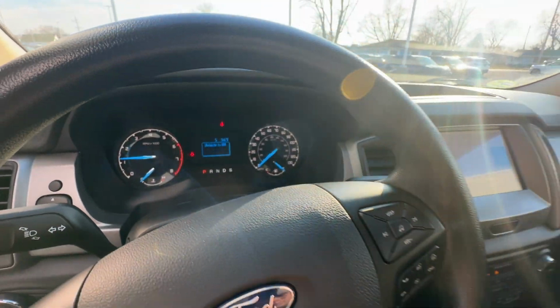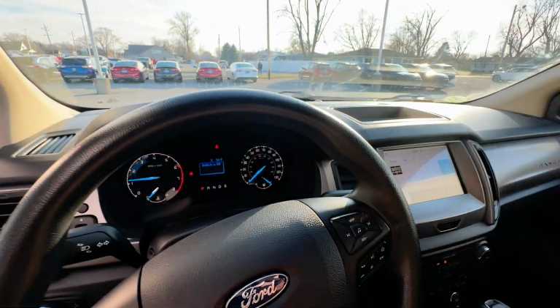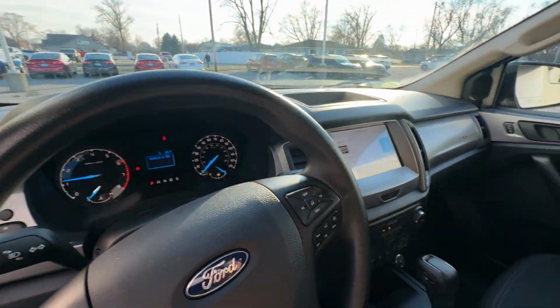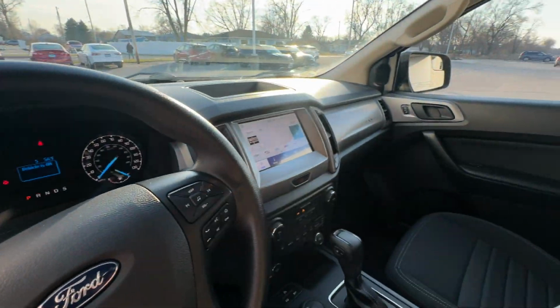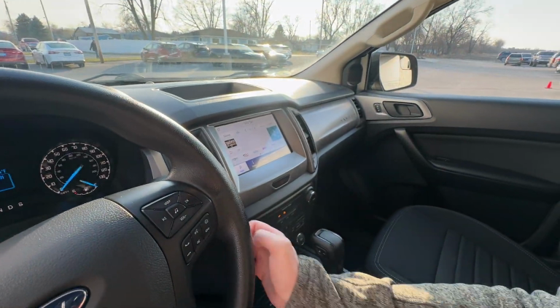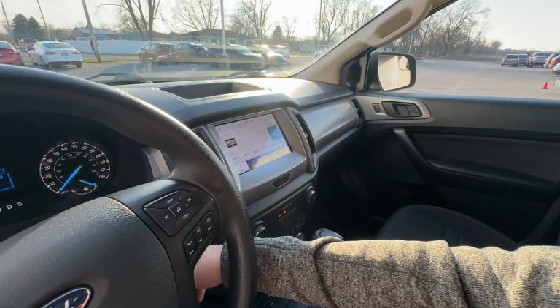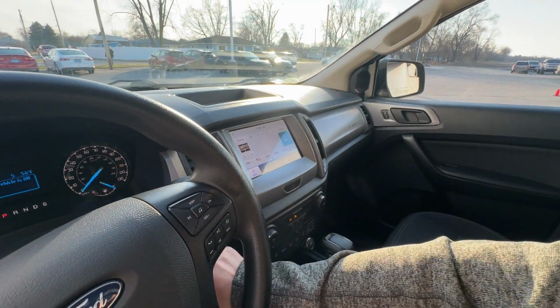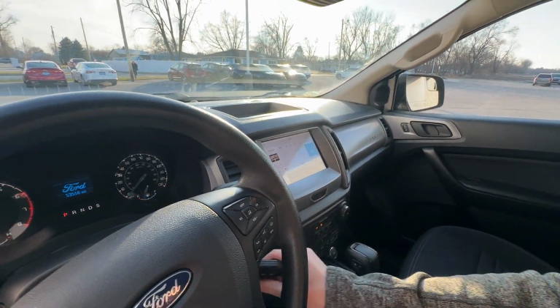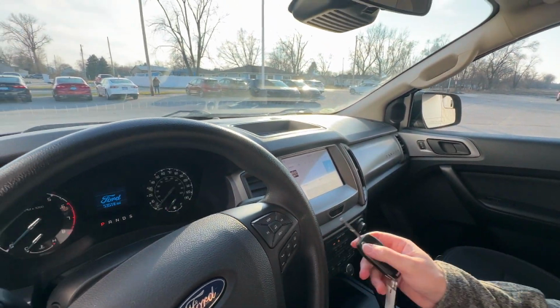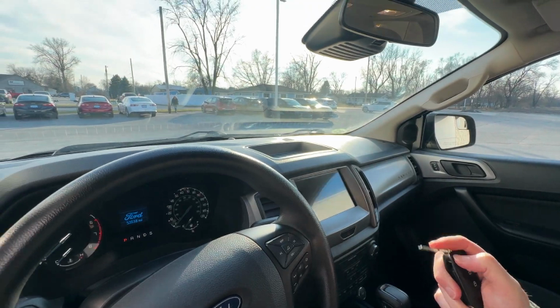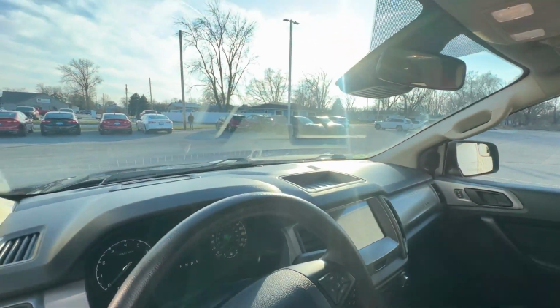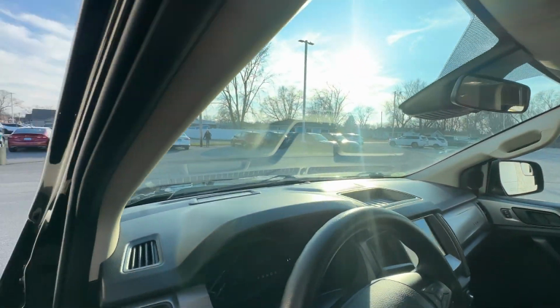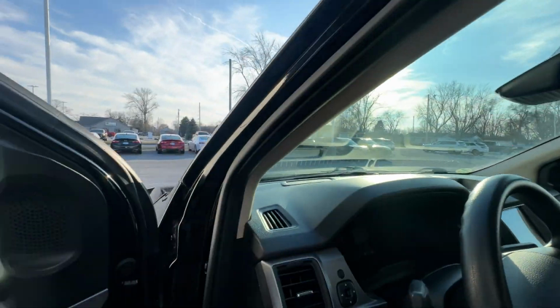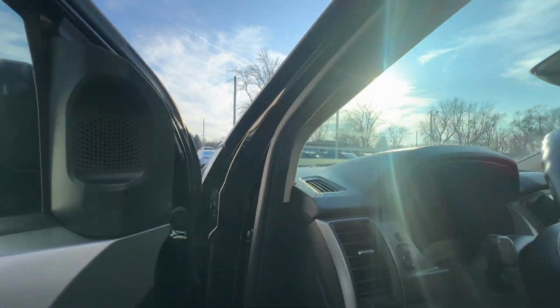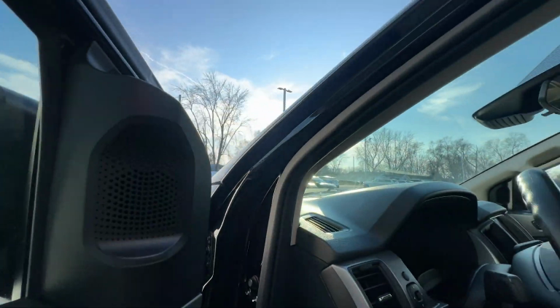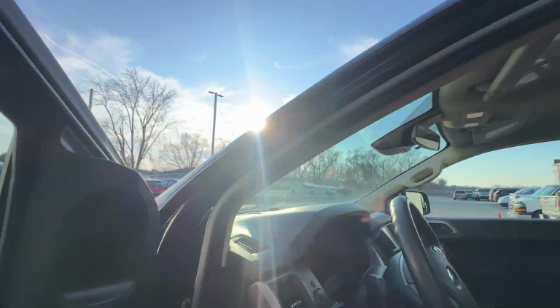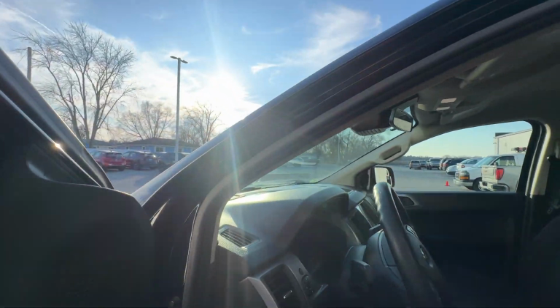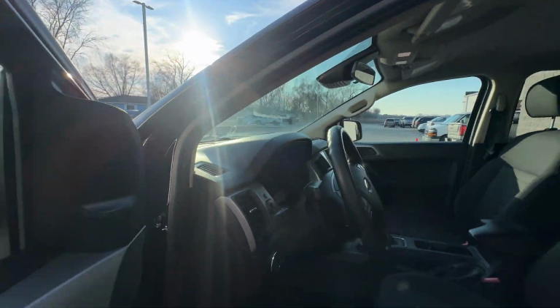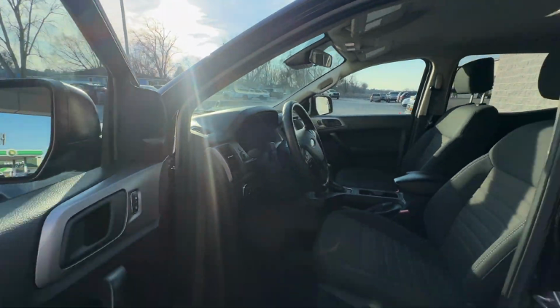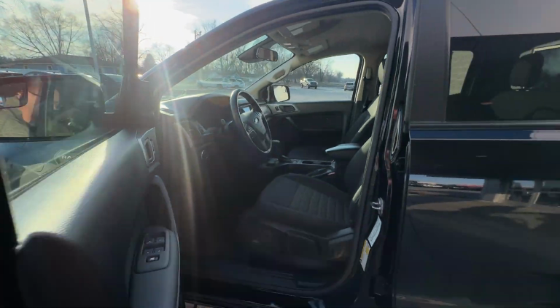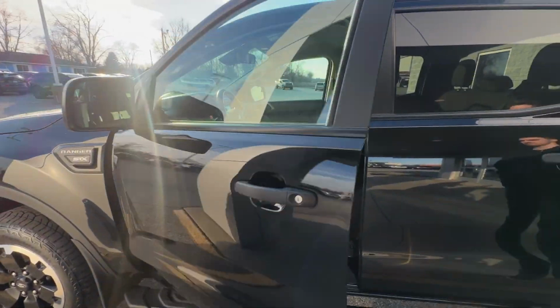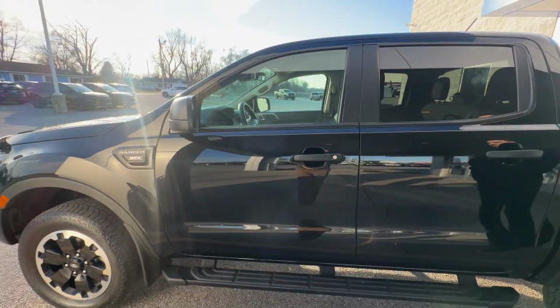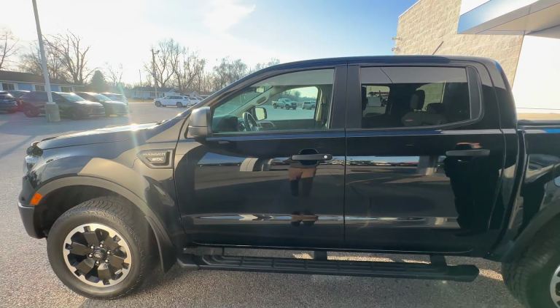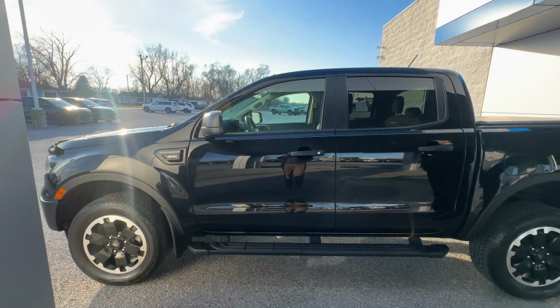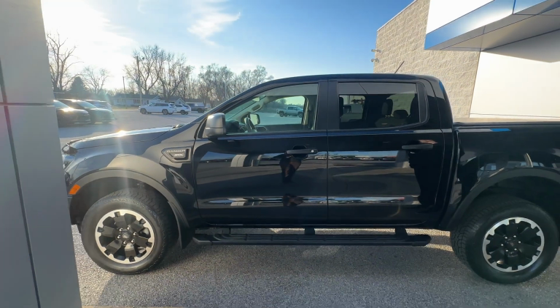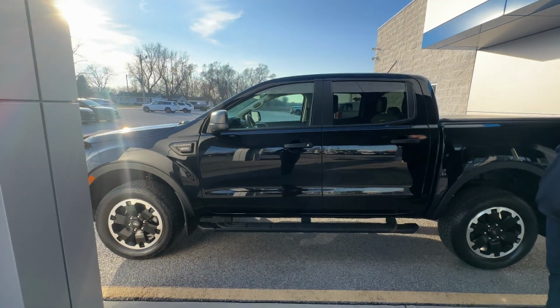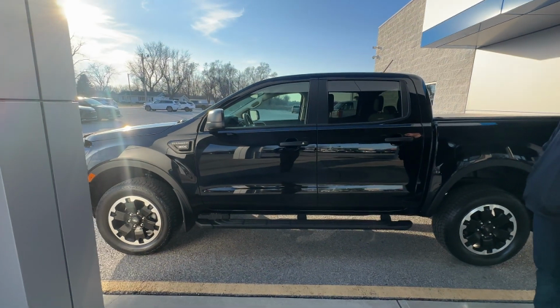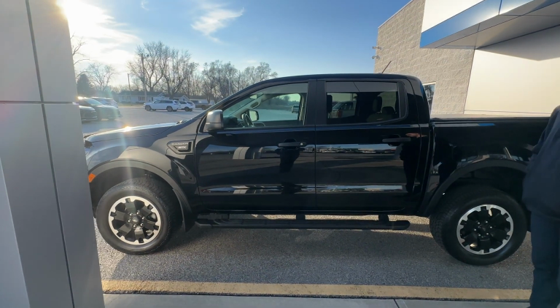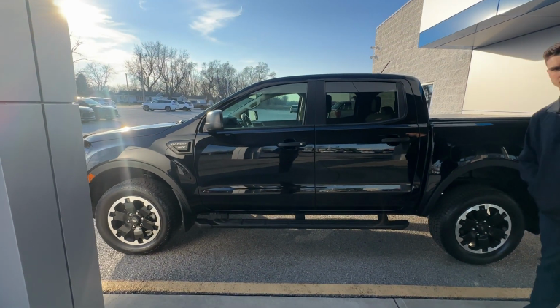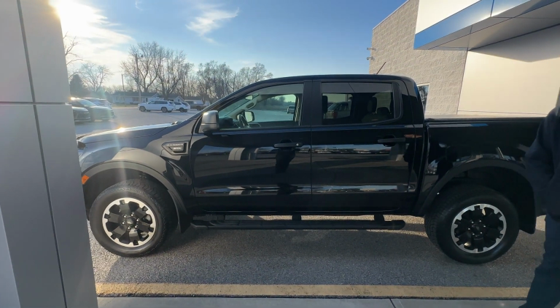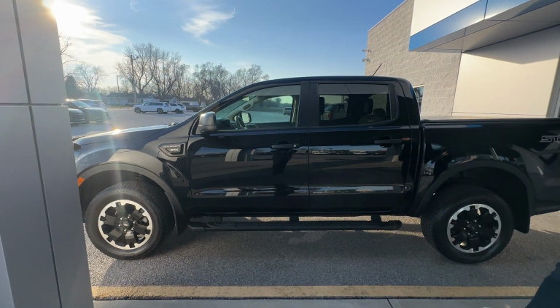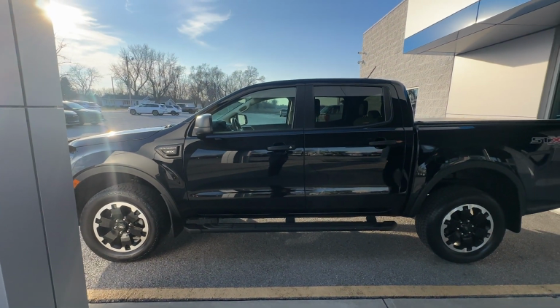Everything looks good — nice truck, enjoy it. Thank you for your business. If there are any questions on the video please let us know as soon as possible so we can get them addressed before the drivers pick it up. Thank you.